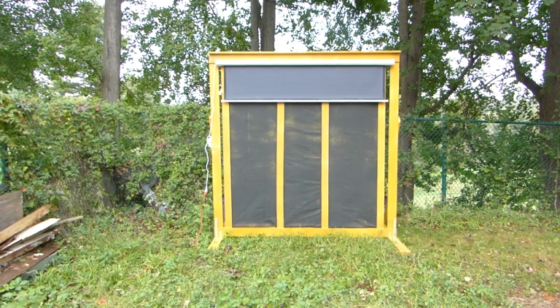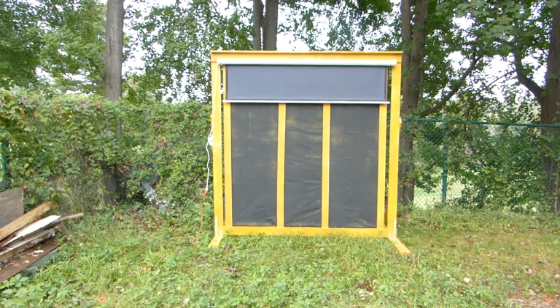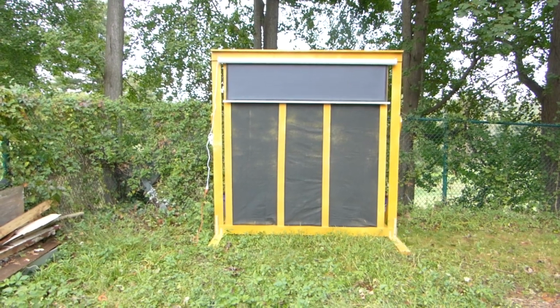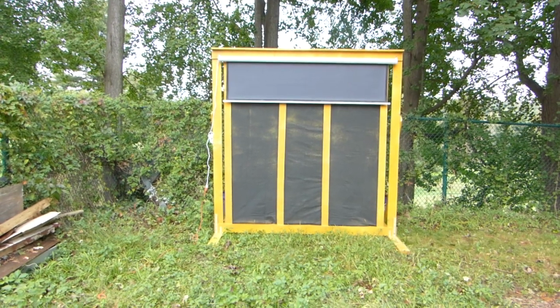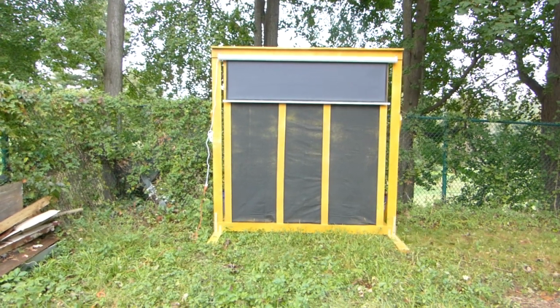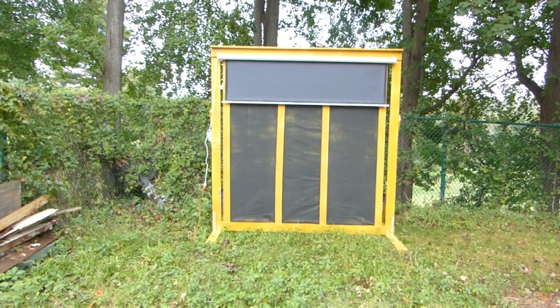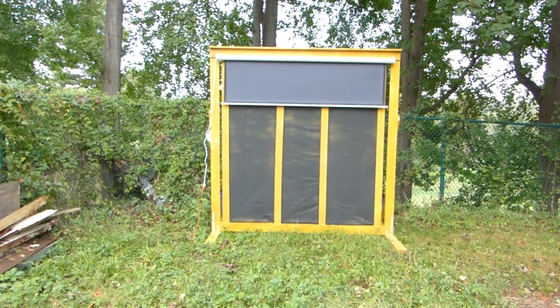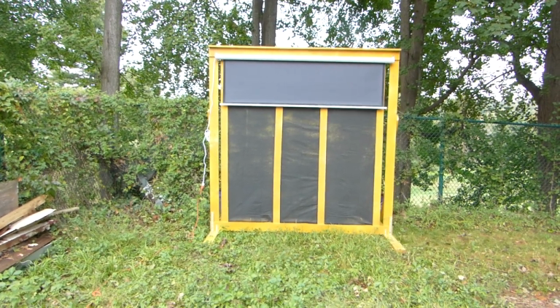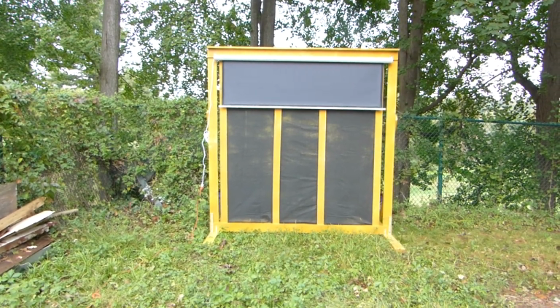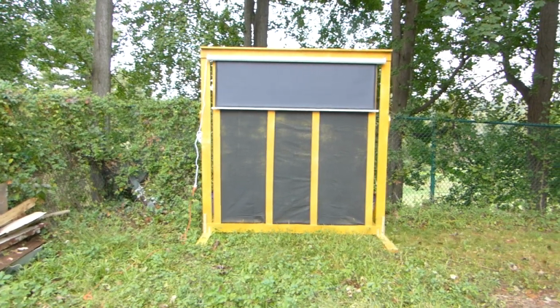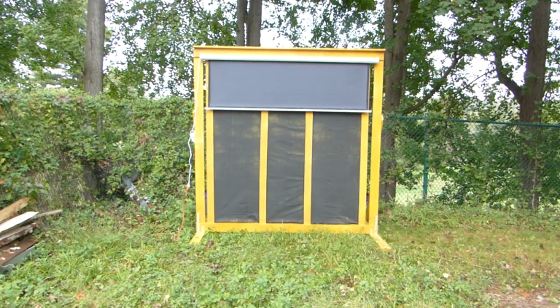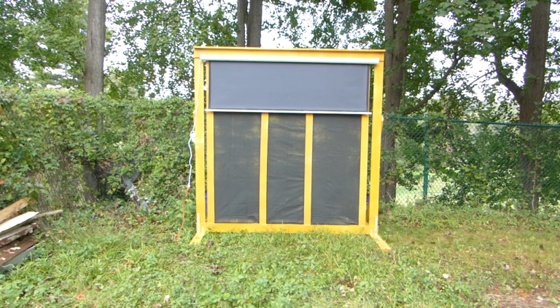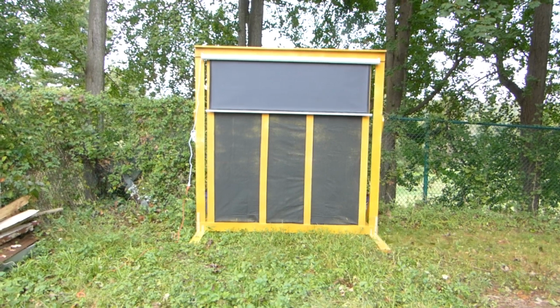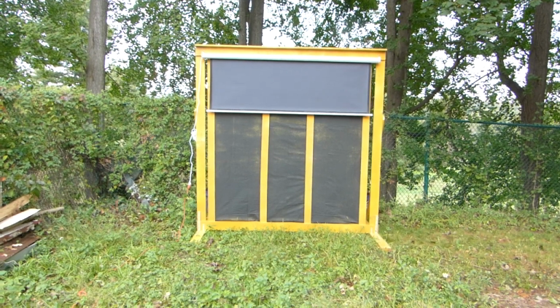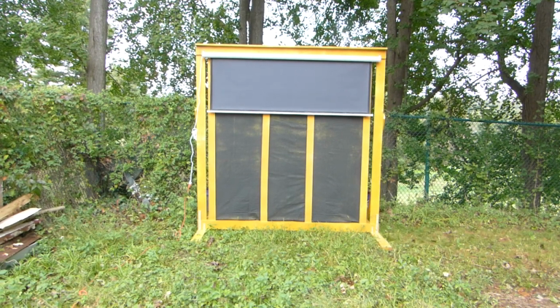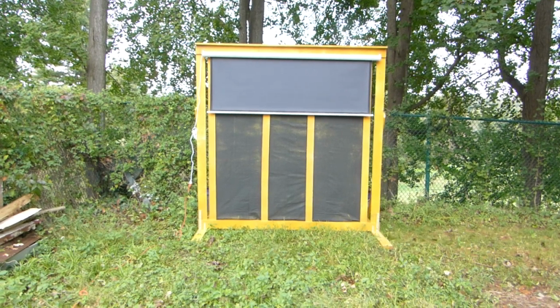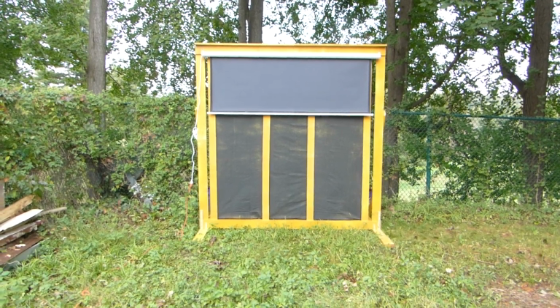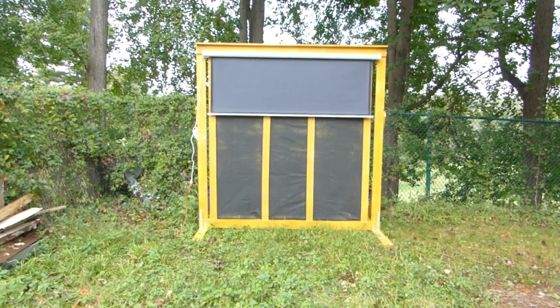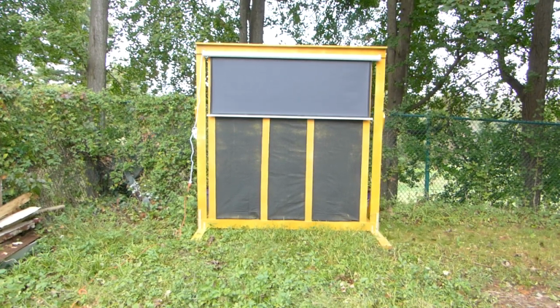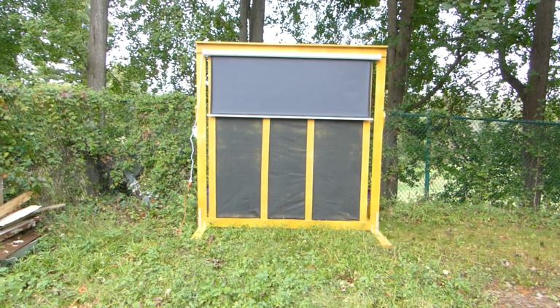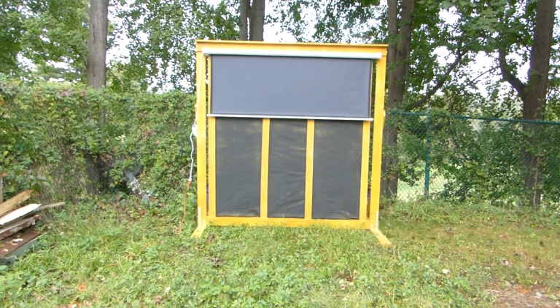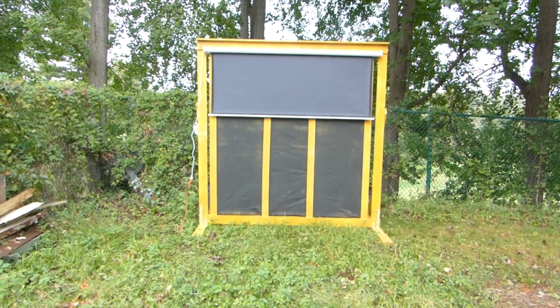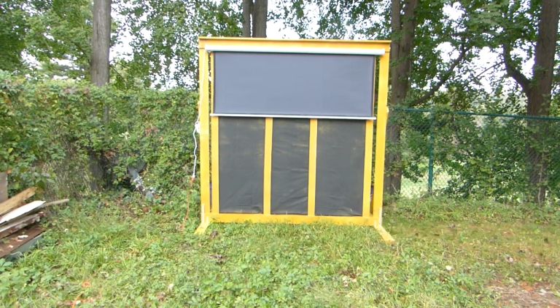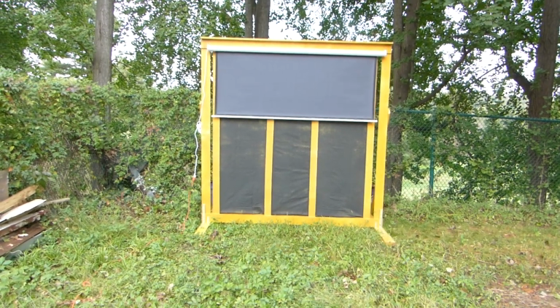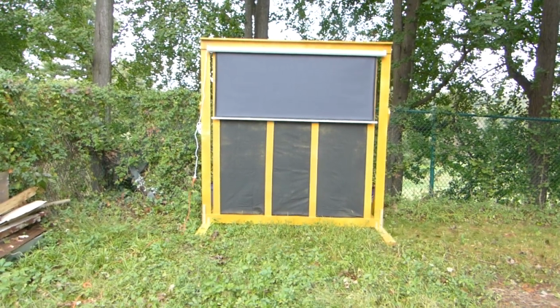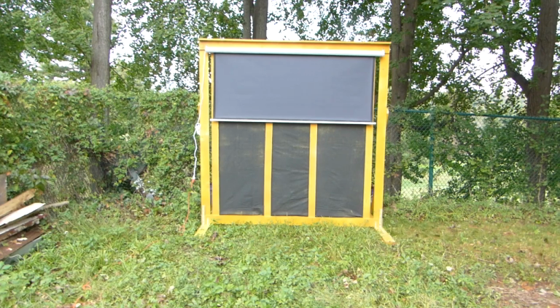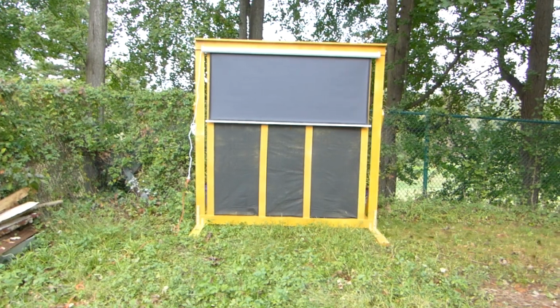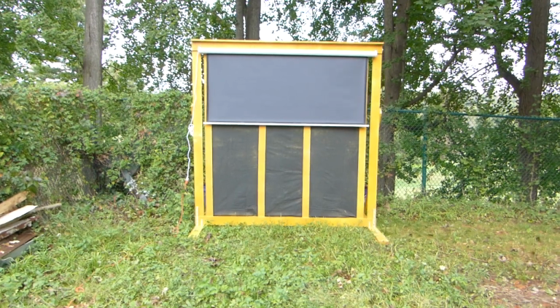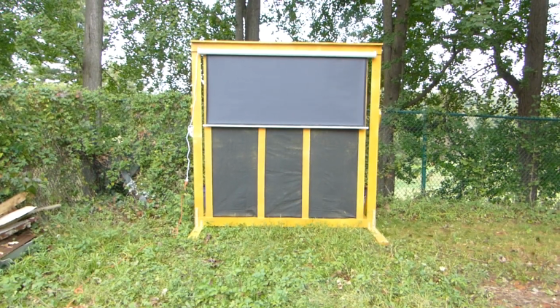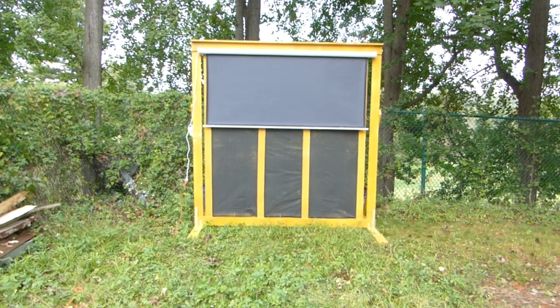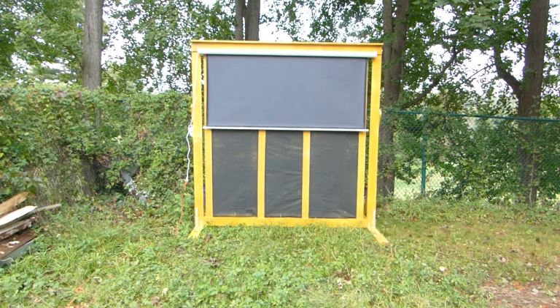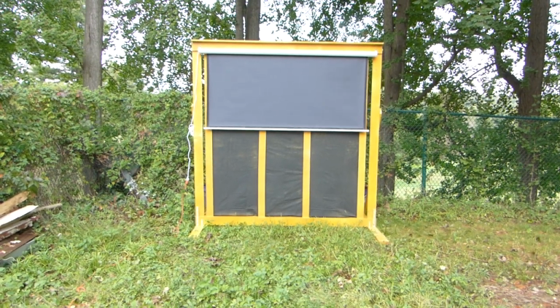Now for those of you that are curious where to get the motorized screen, I'll put that link at the bottom. This is a 92-inch 16:9; the frame can take up to a 100-inch screen 16:9.